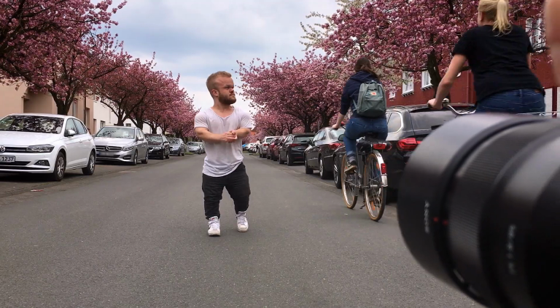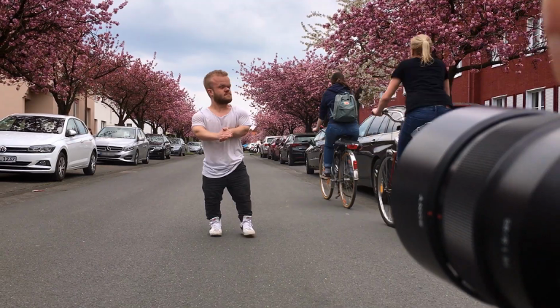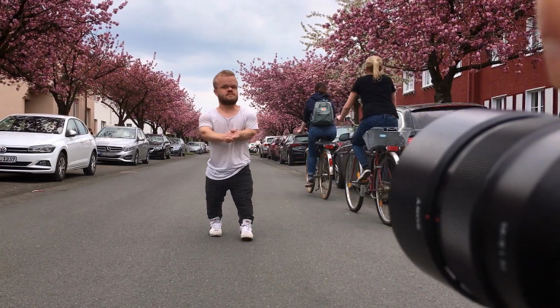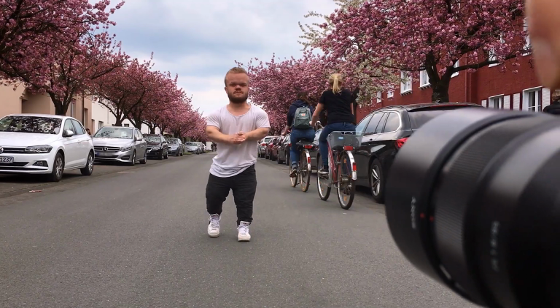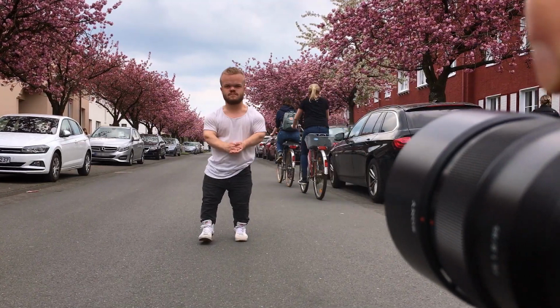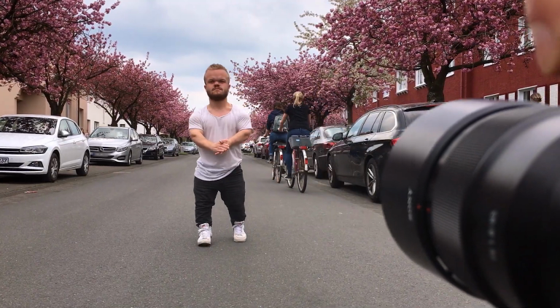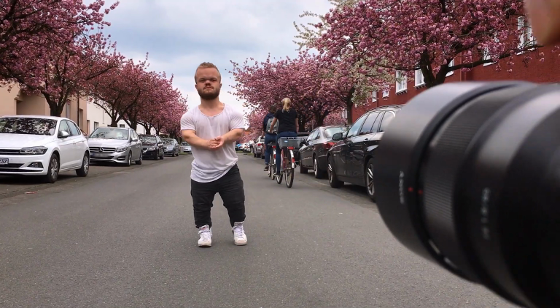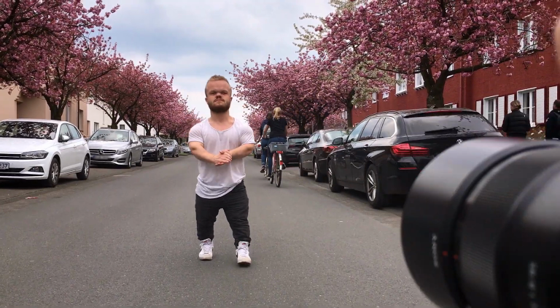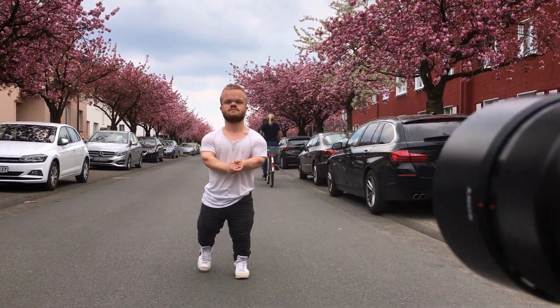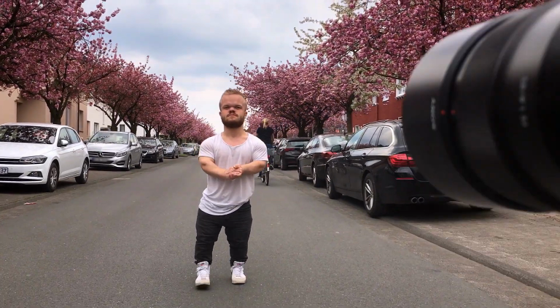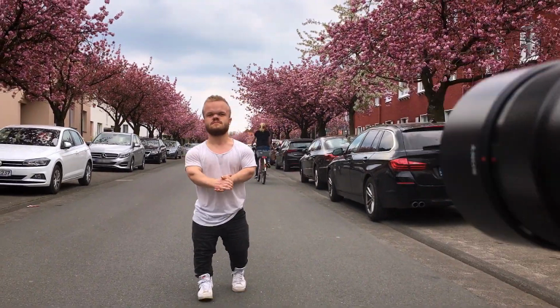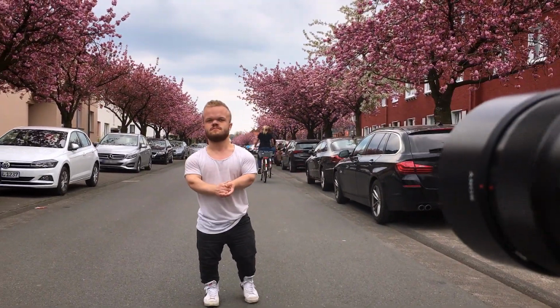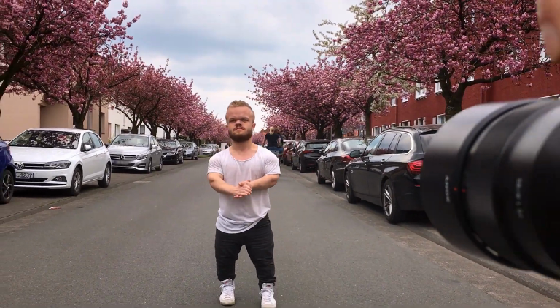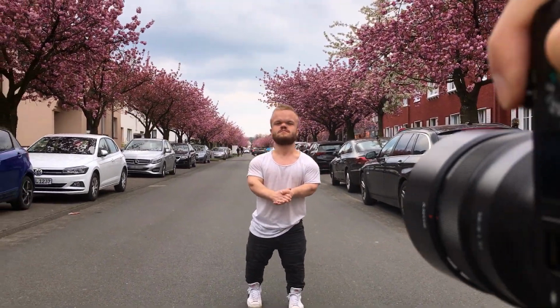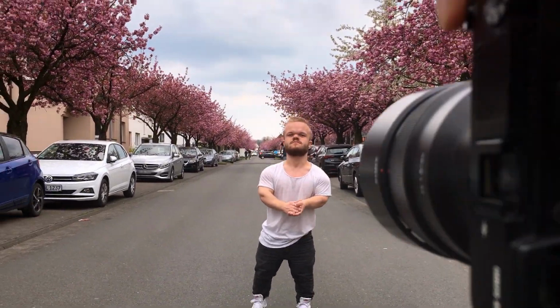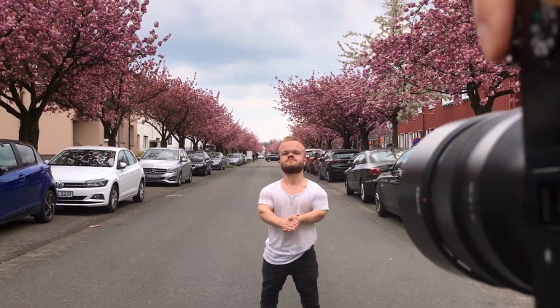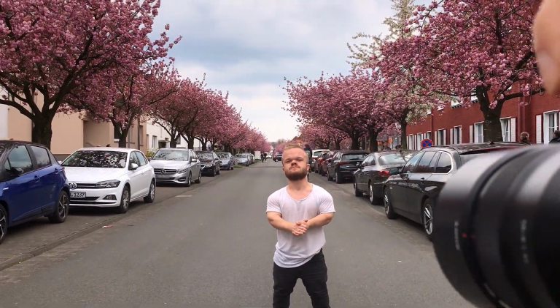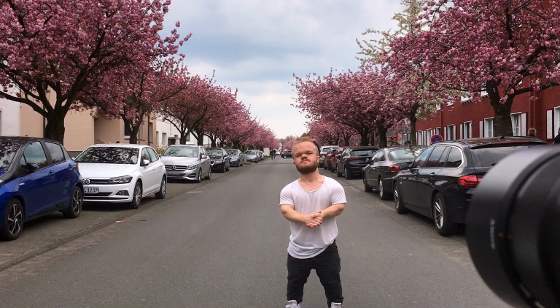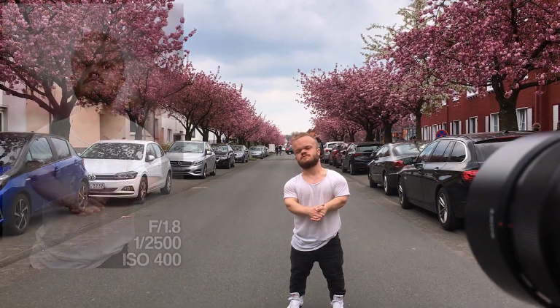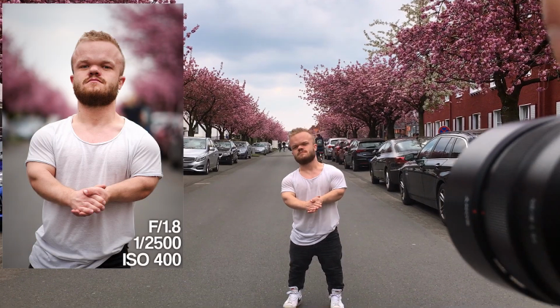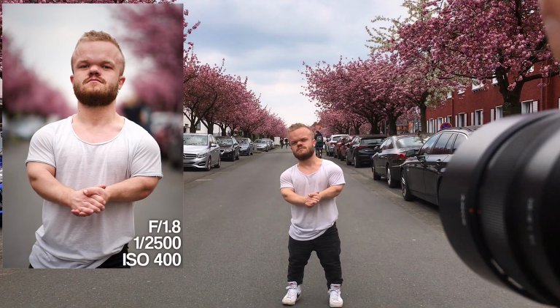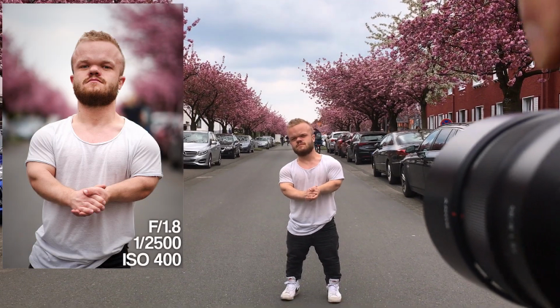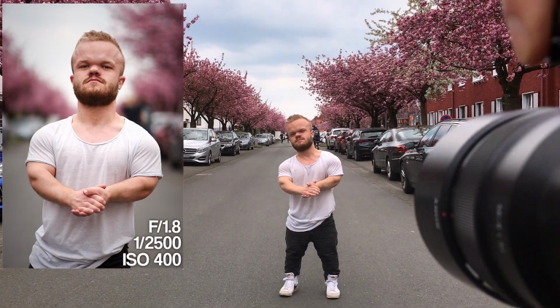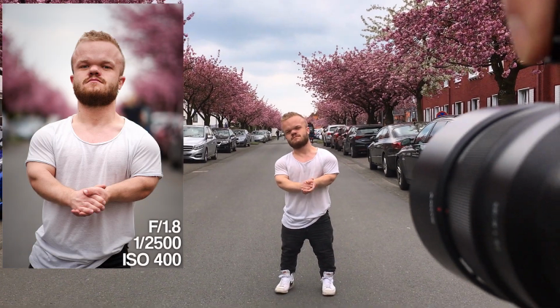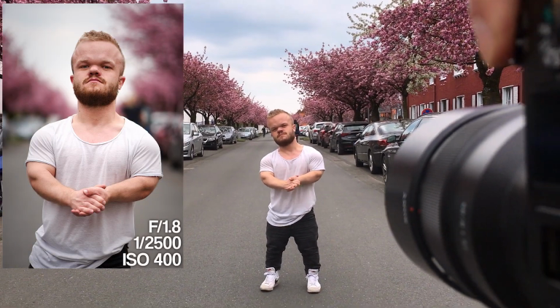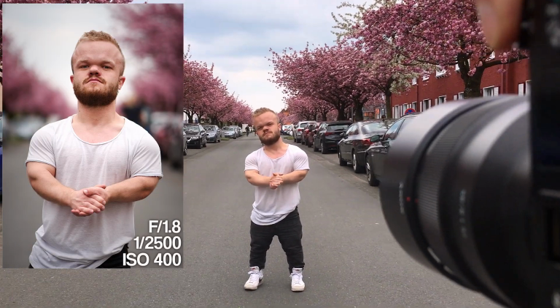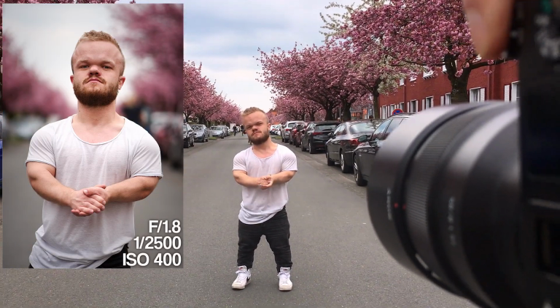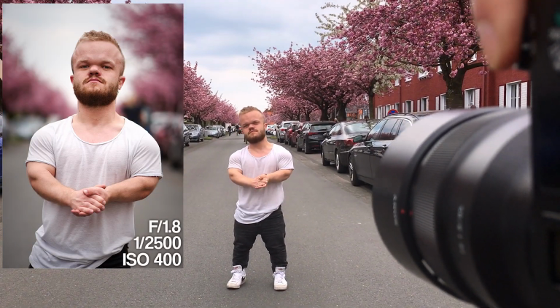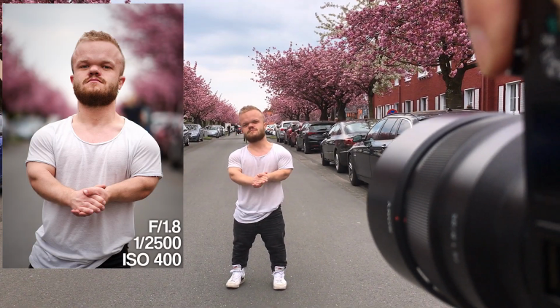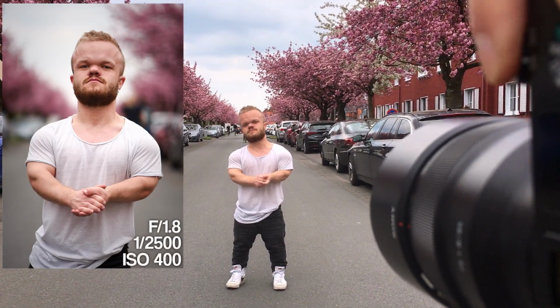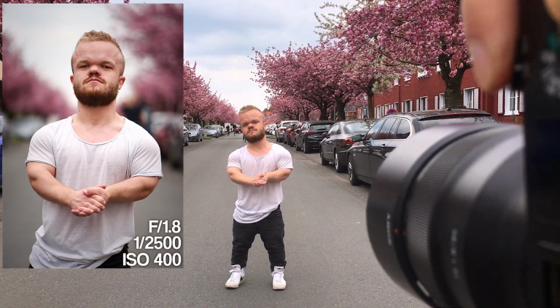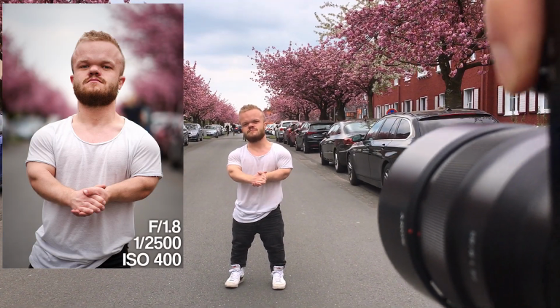Hey guys, what's up? It's Oliver Shadowspeed here again with another photoshoot, and today I did a photoshoot with Eric at these cherry blossom trees.